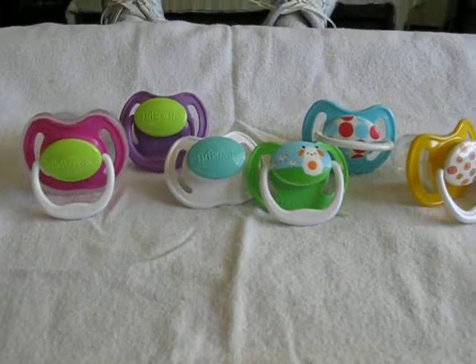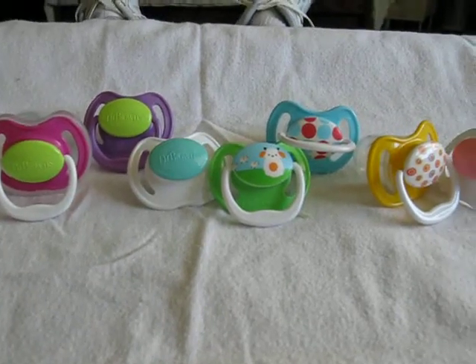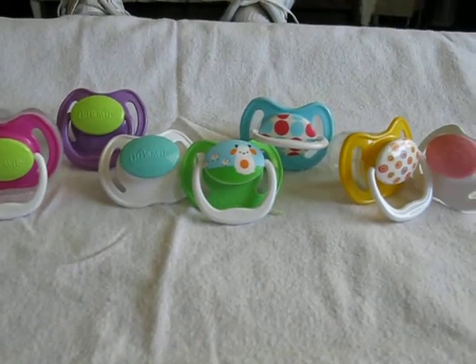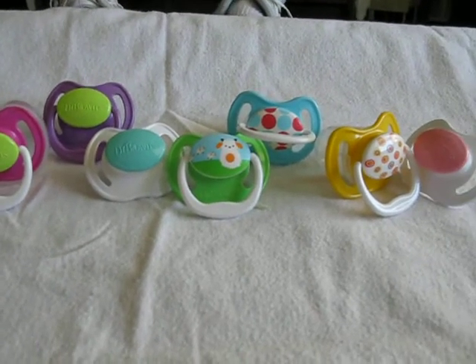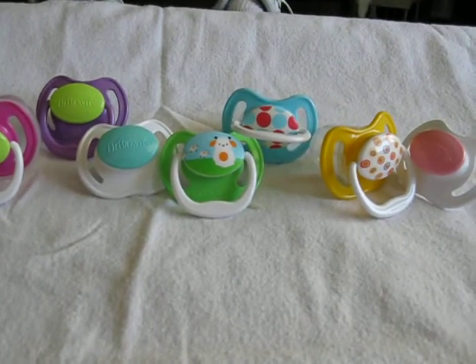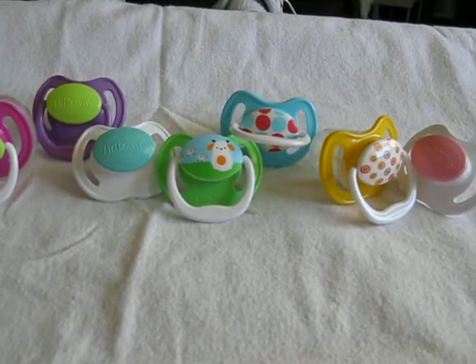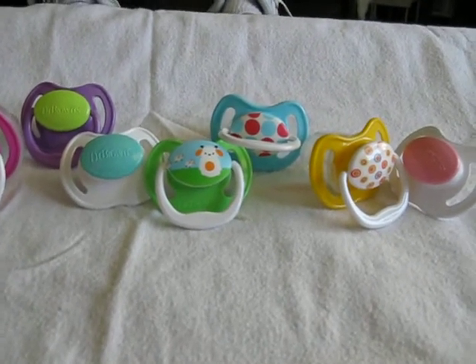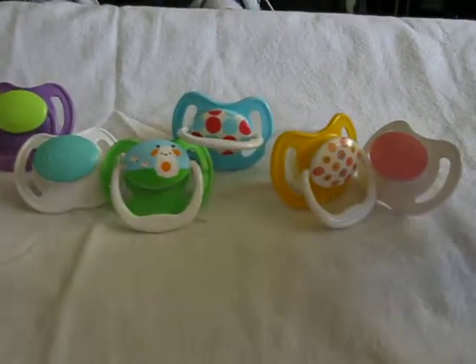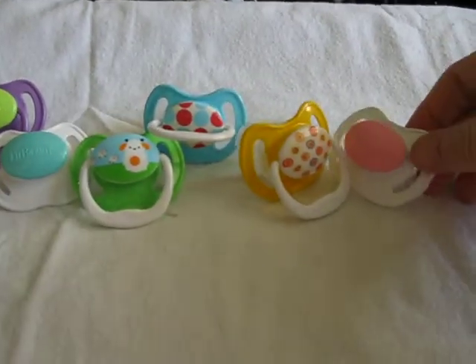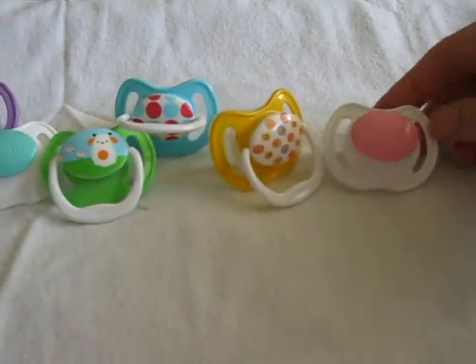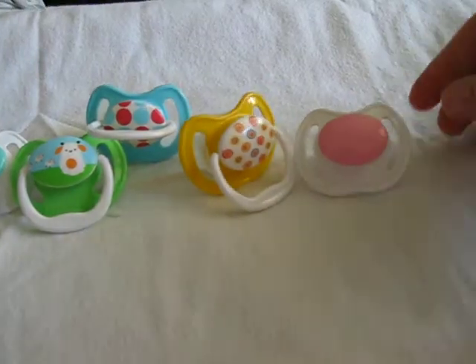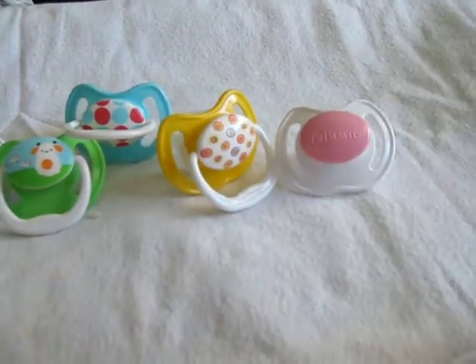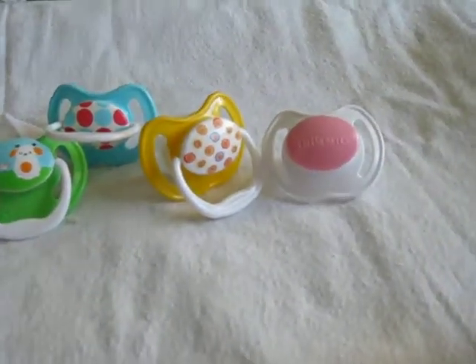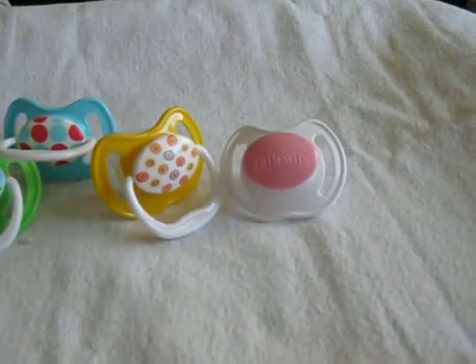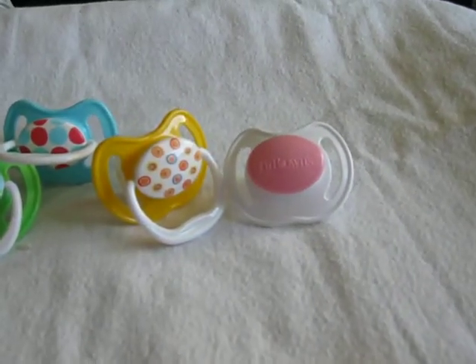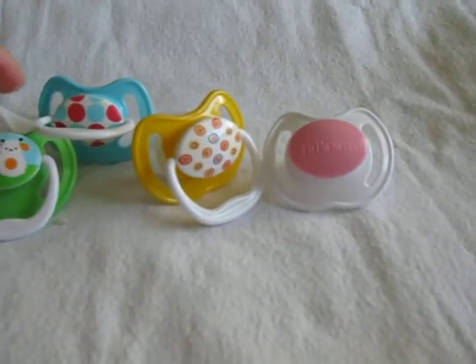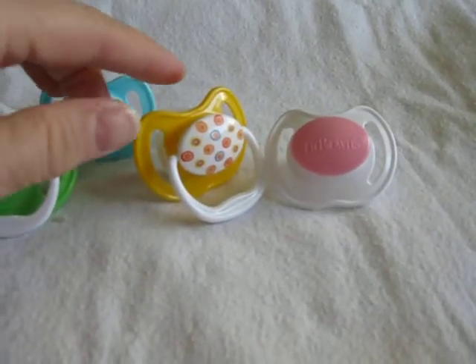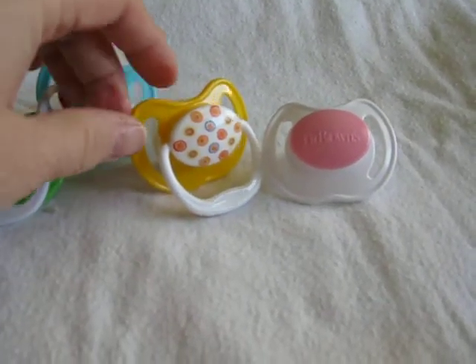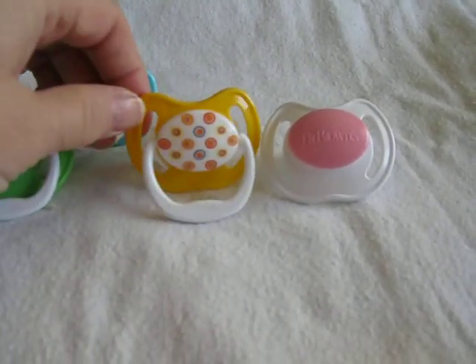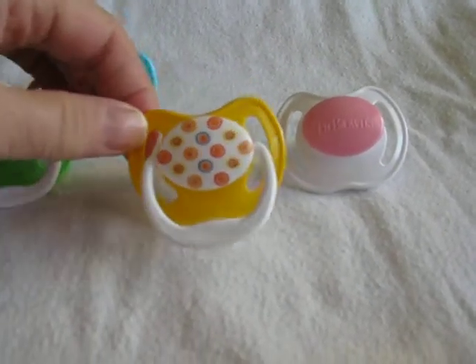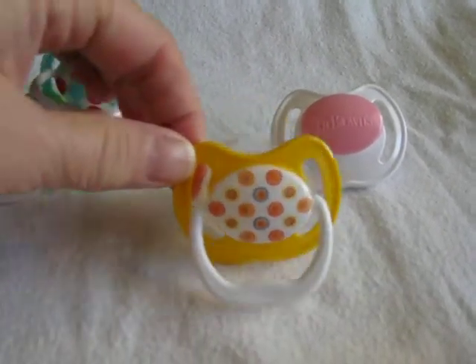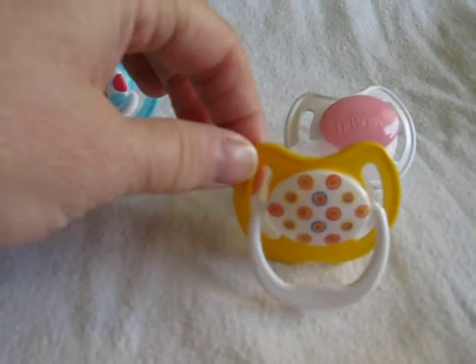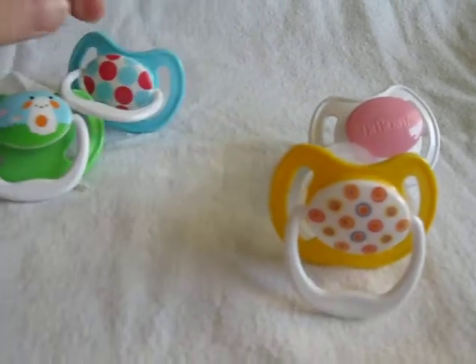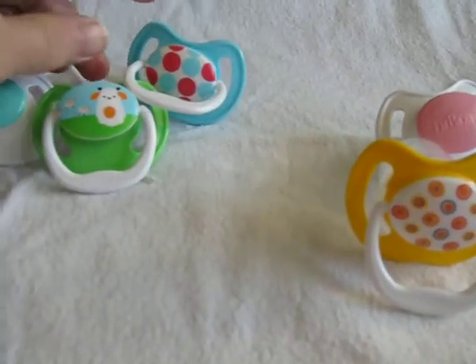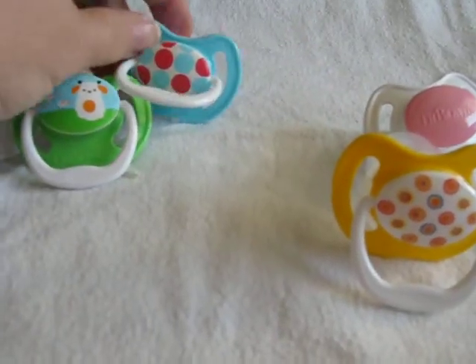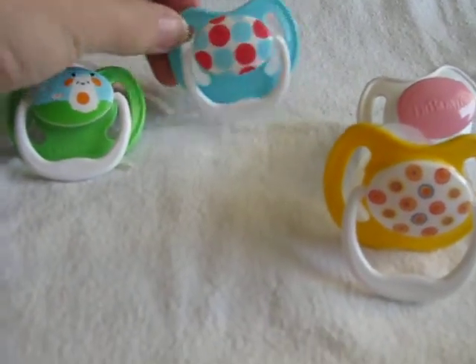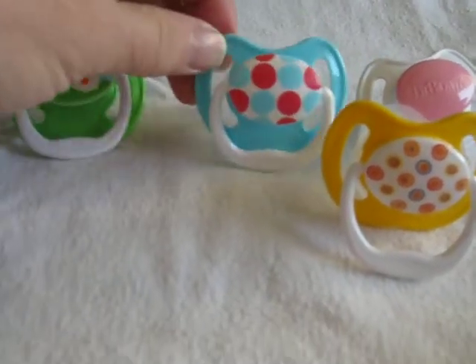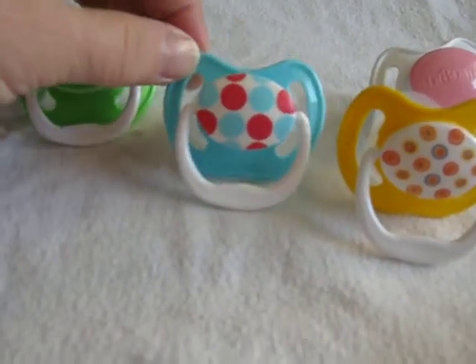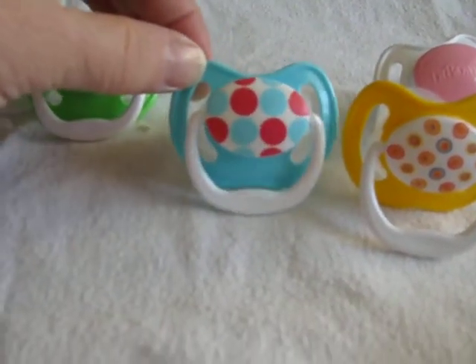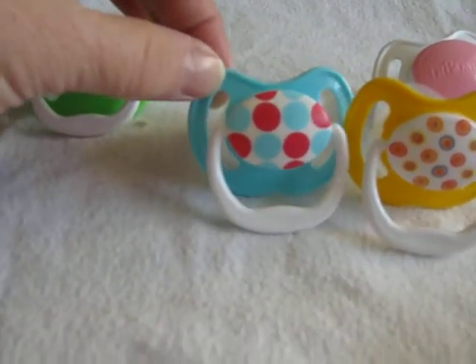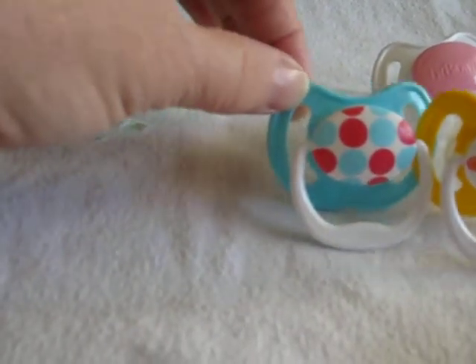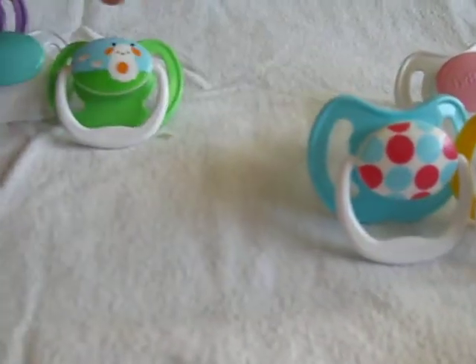These are my Dr. Brown pacifiers. I have white with a pink center, yellow with a design in the center, and blue with red and blue dots in the center.